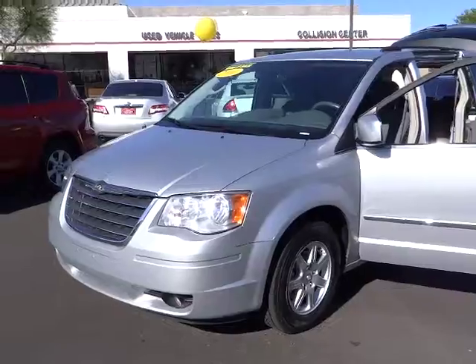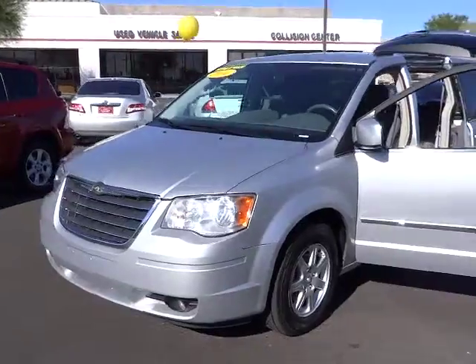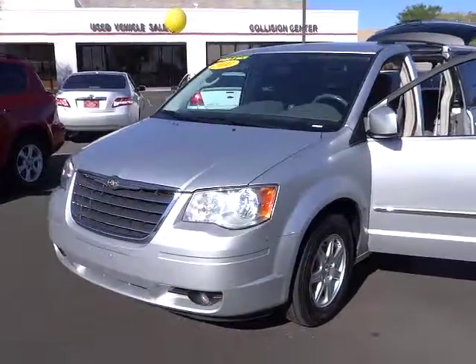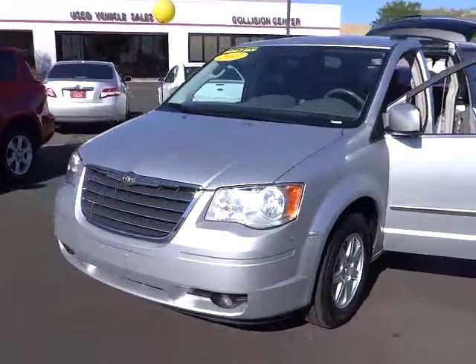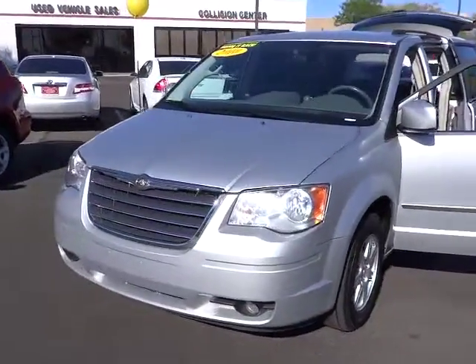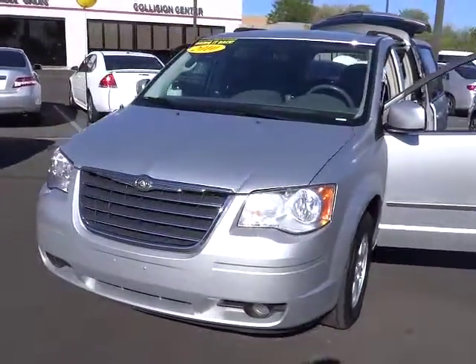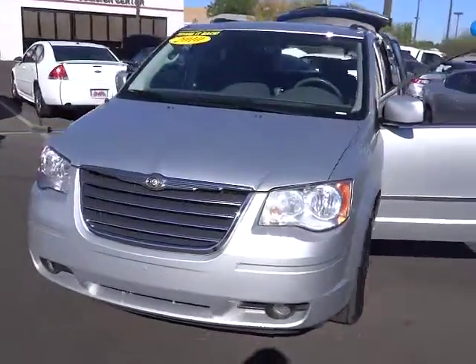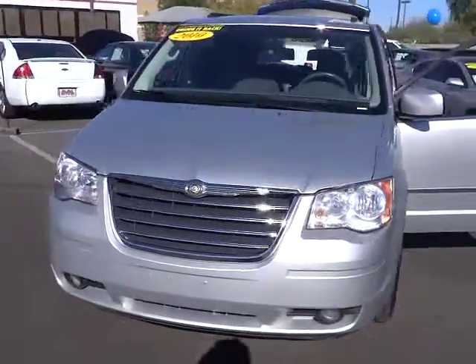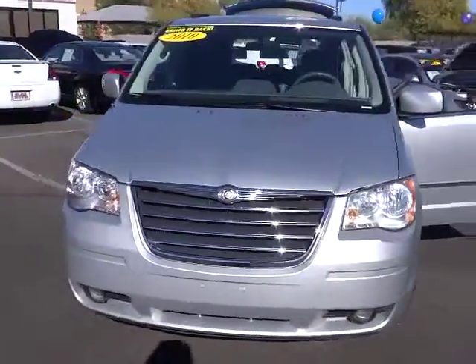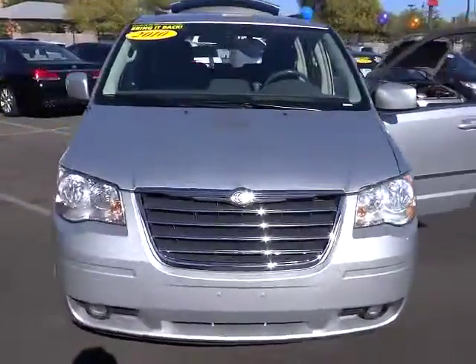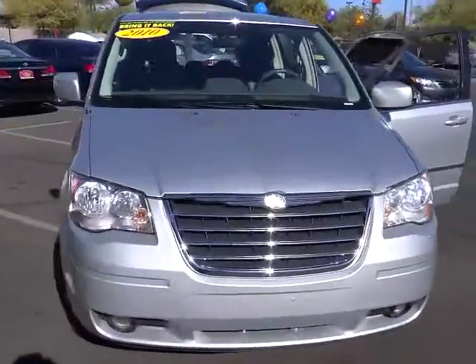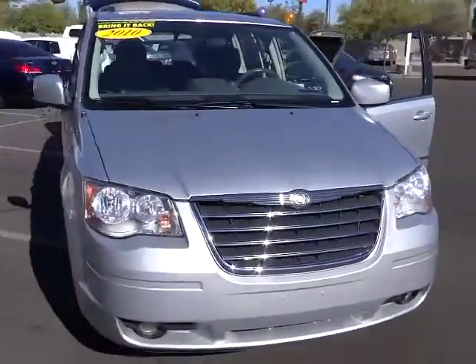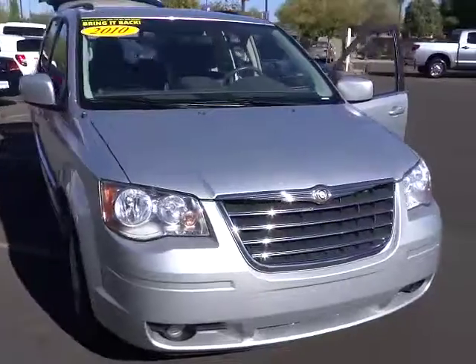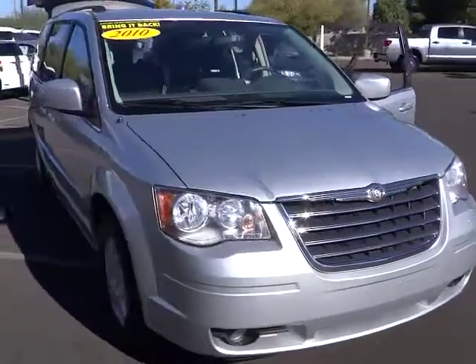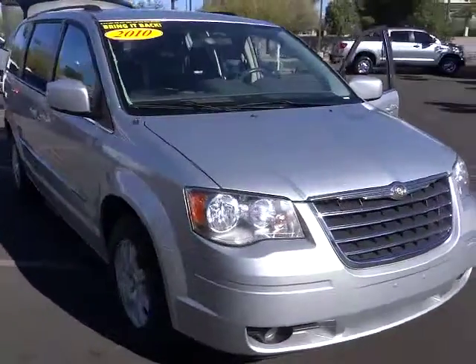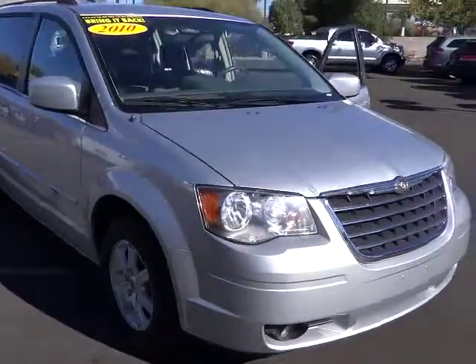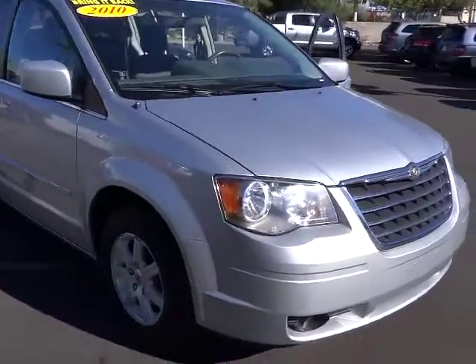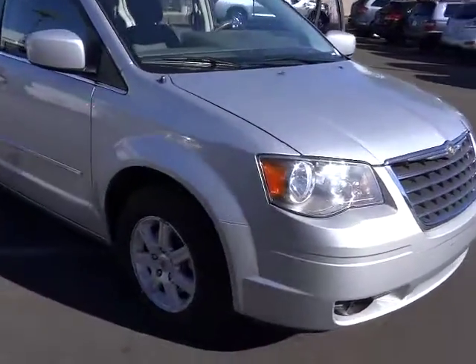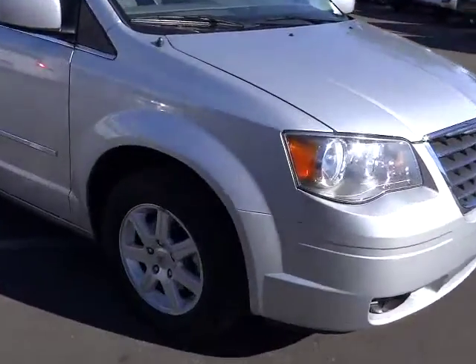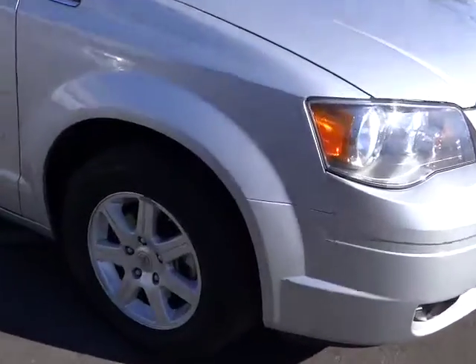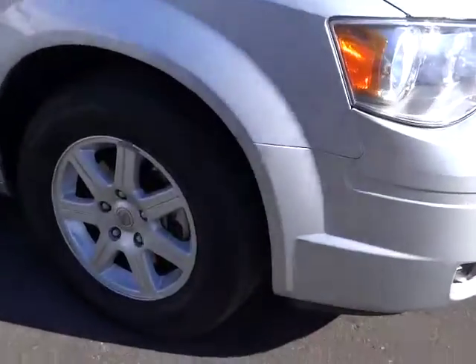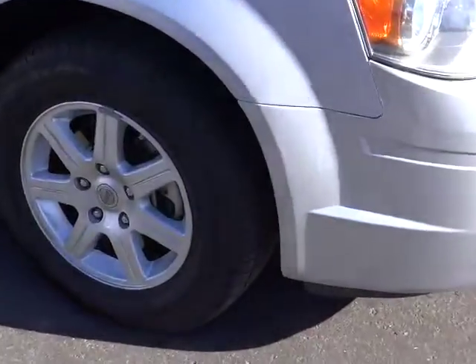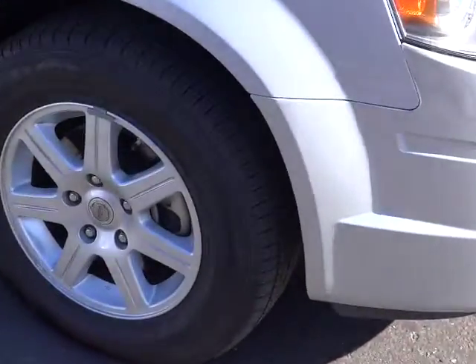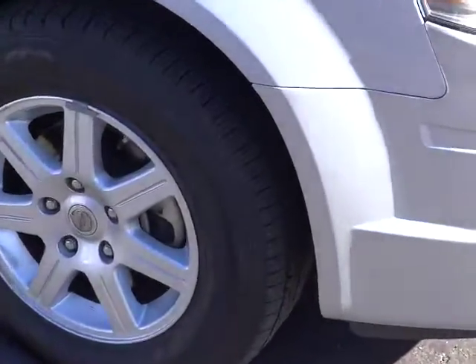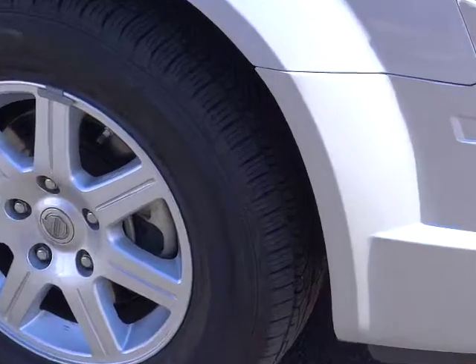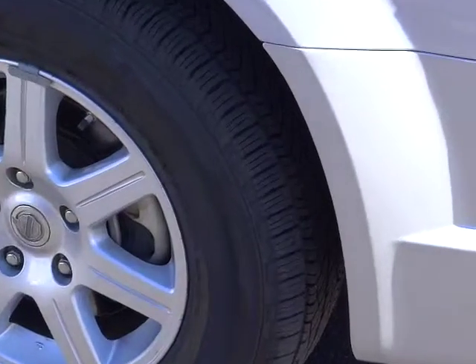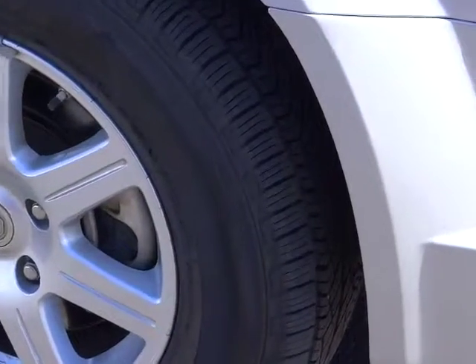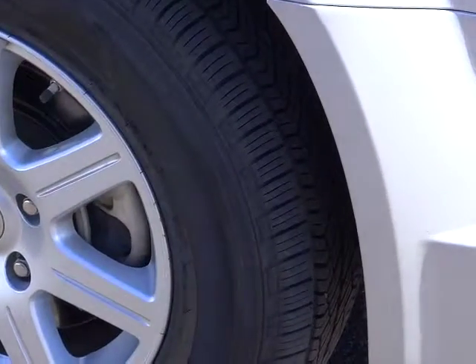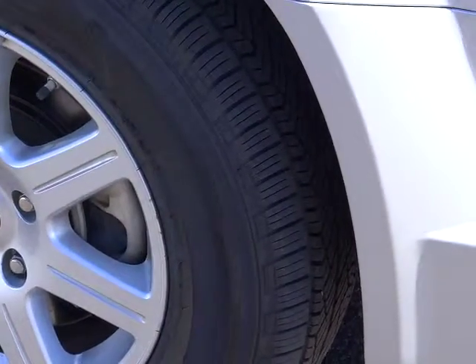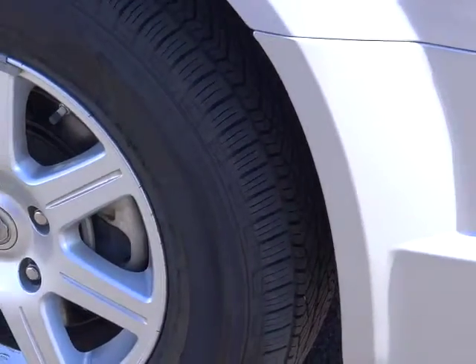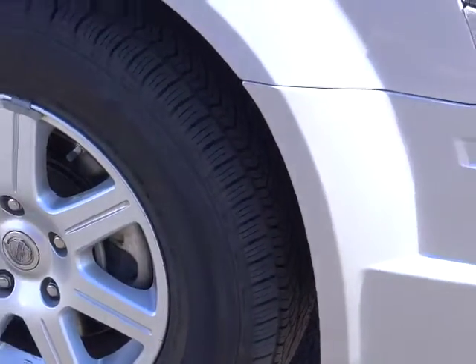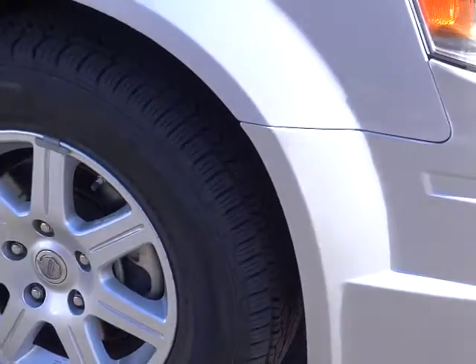2010 Town & Country. The Town & Country's V6 engine provides plenty of power while still providing the fuel efficiency you look for in a vehicle. Tow up to 3,600 pounds when your Town & Country is equipped with a towing prep package.